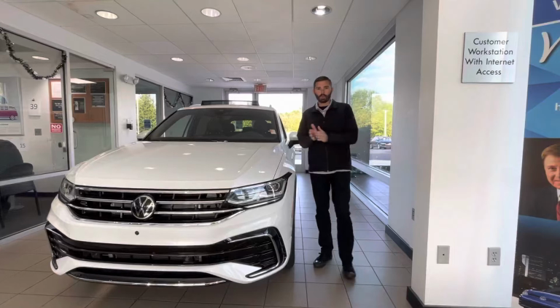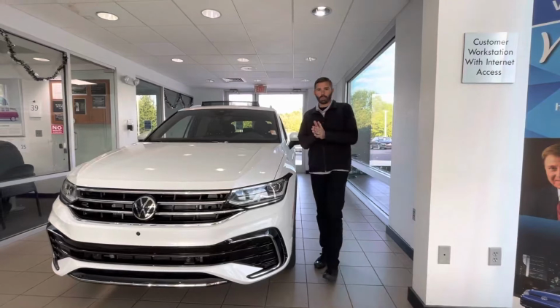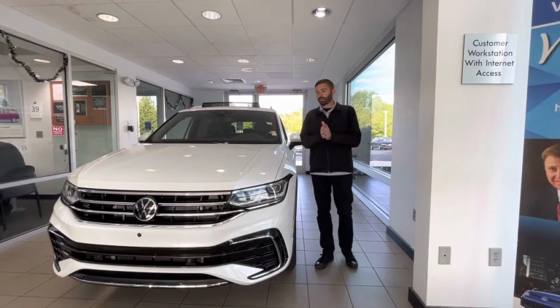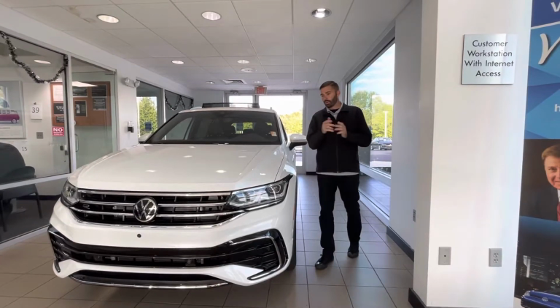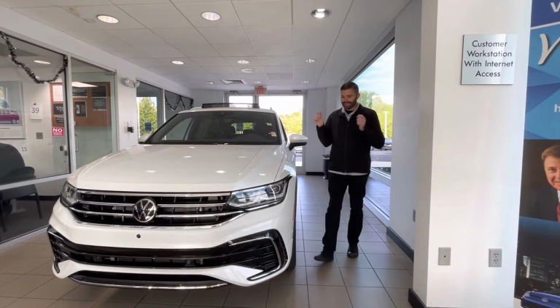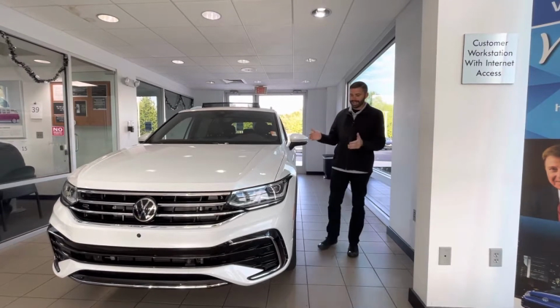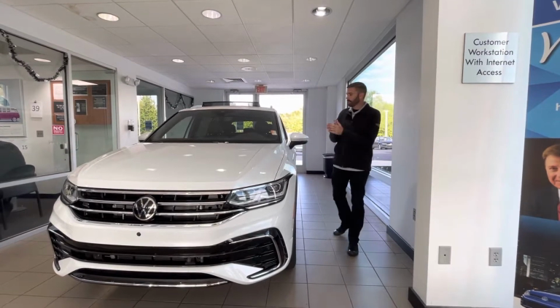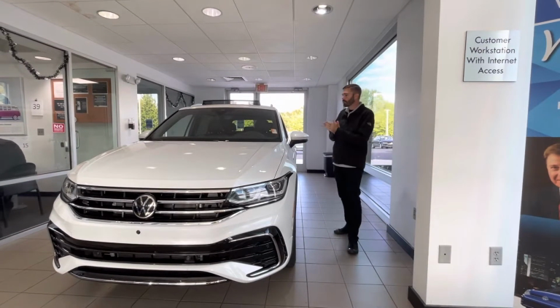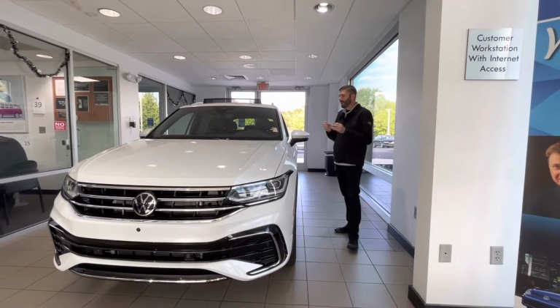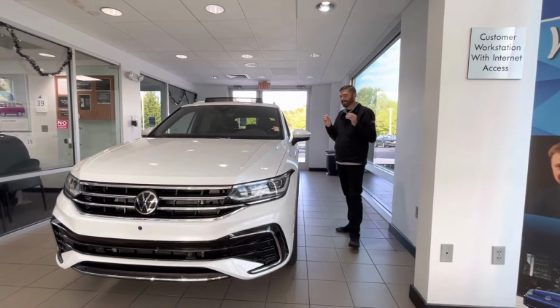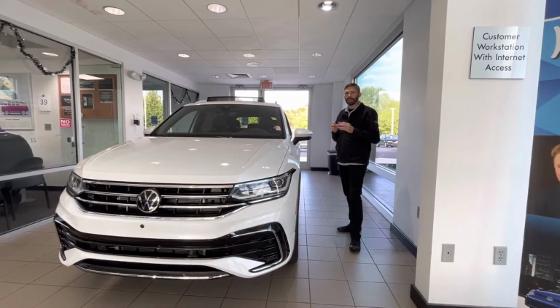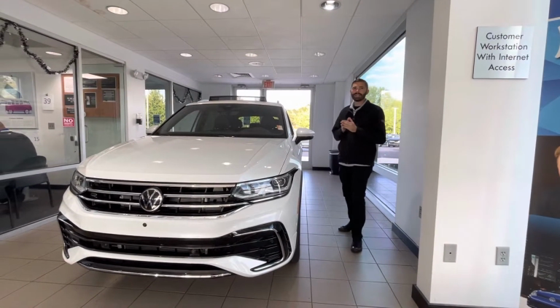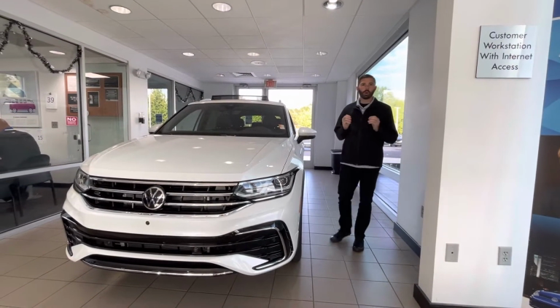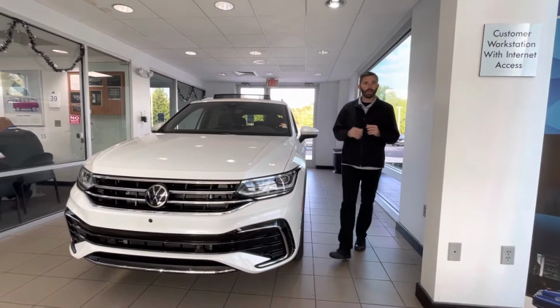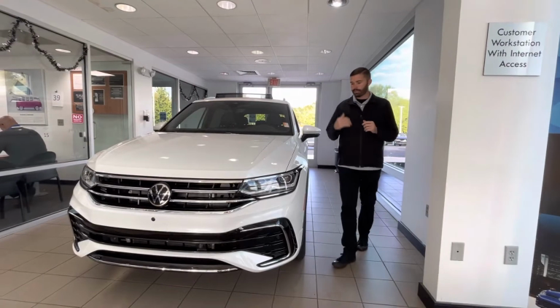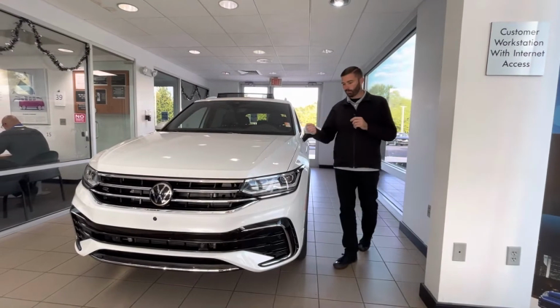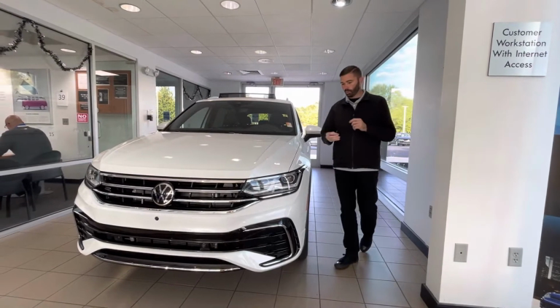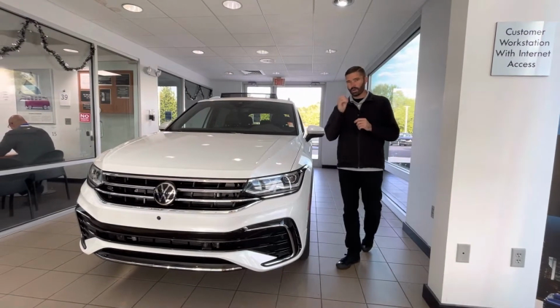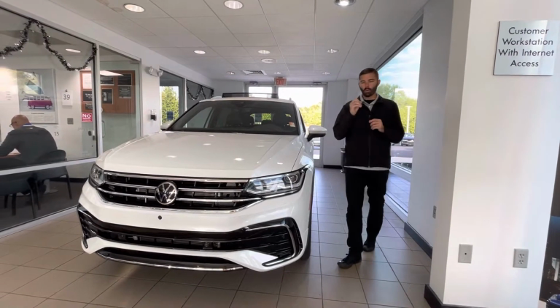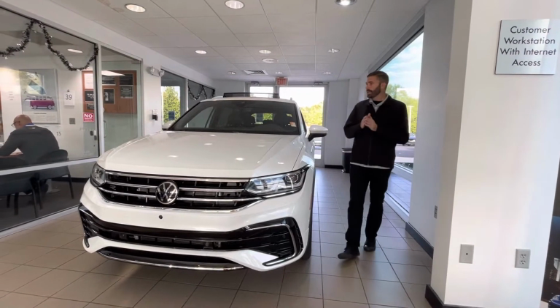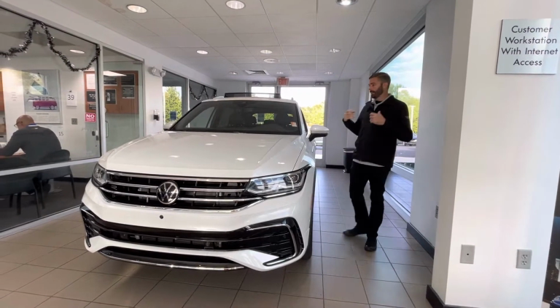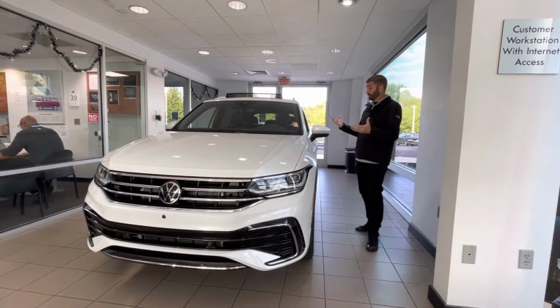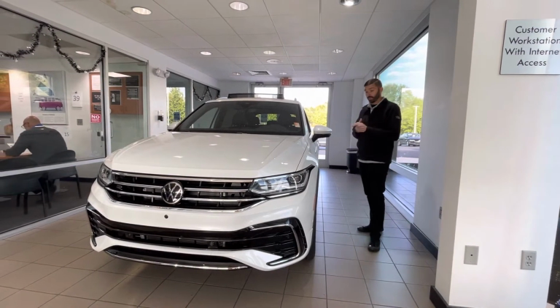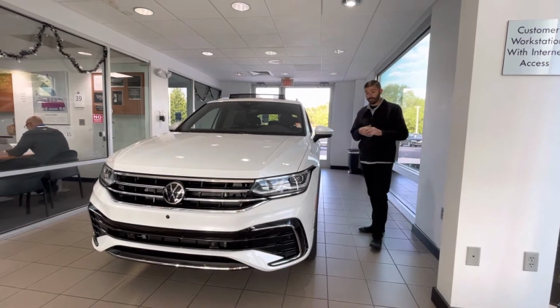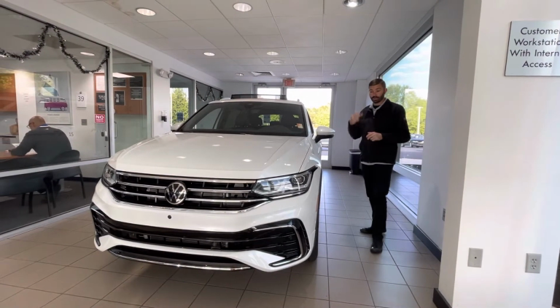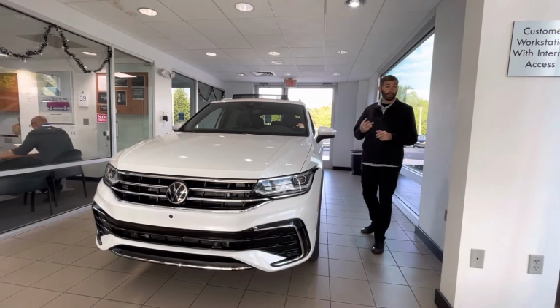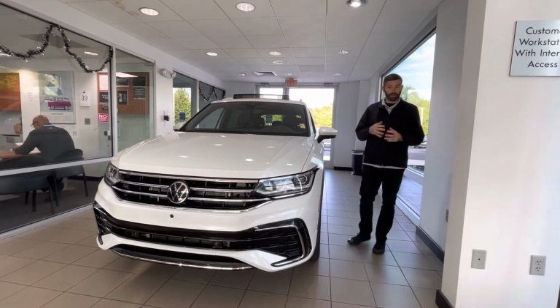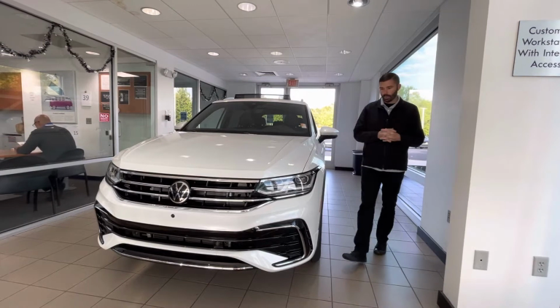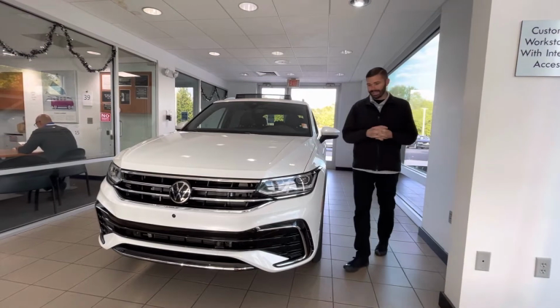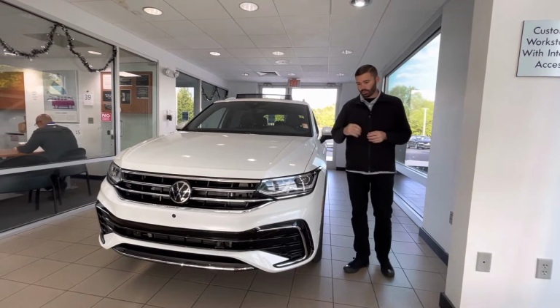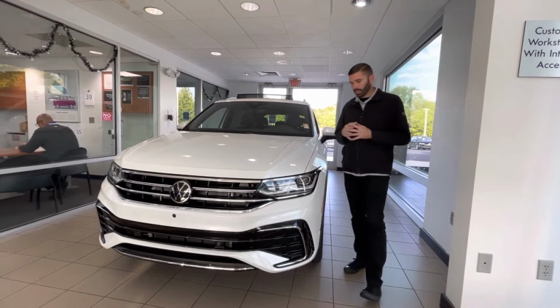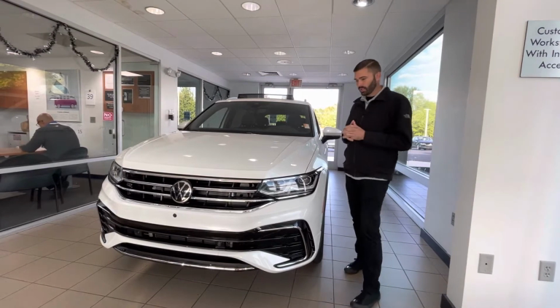Good morning, Chris Harmon here with Carolina Volkswagen, standing here with the 2022 Tiguan SEL R-Line in beautiful Oryx White Pearl. The last one we had — we had two — we're down to one now, so these cars do not last long.